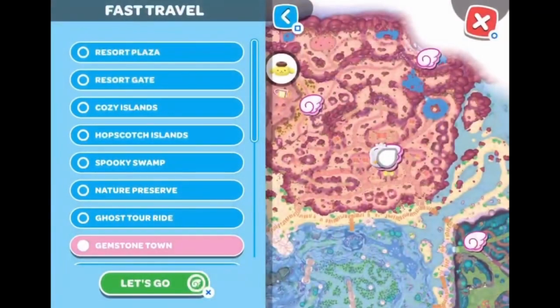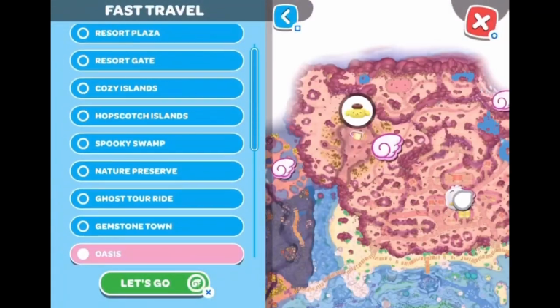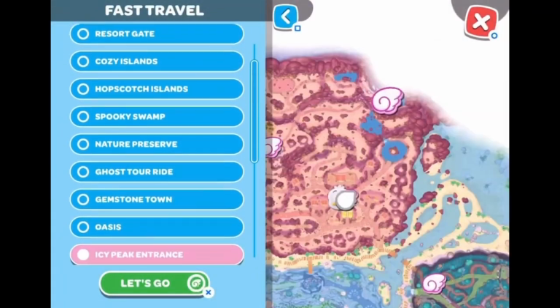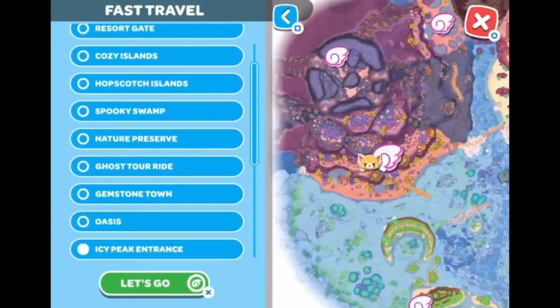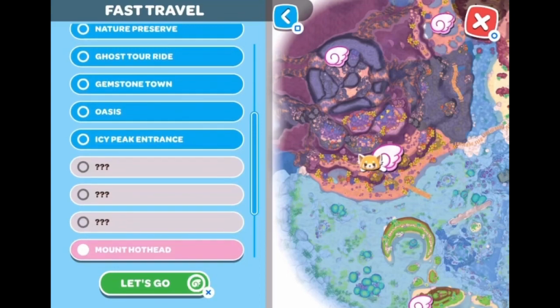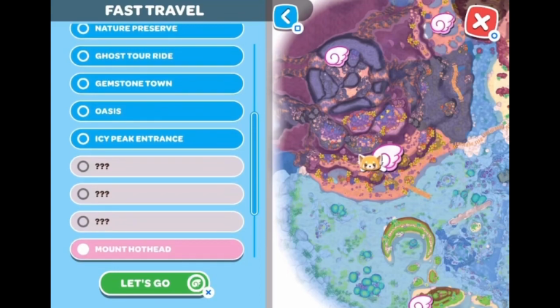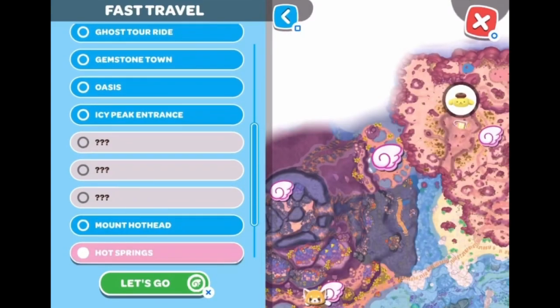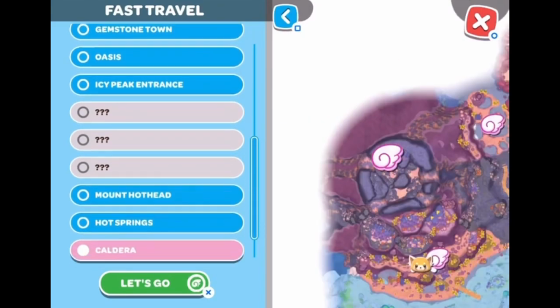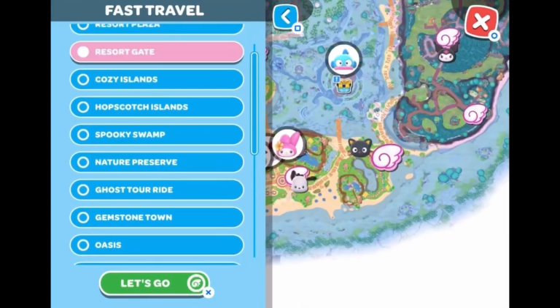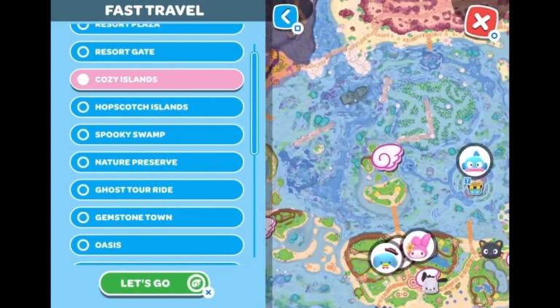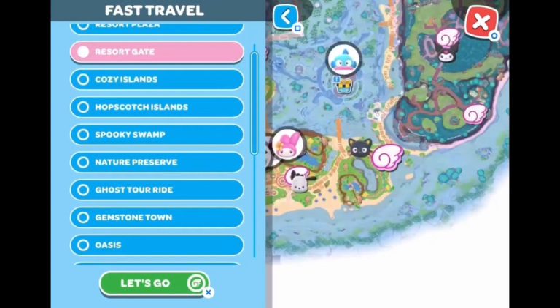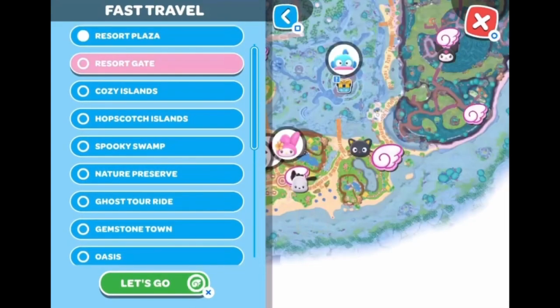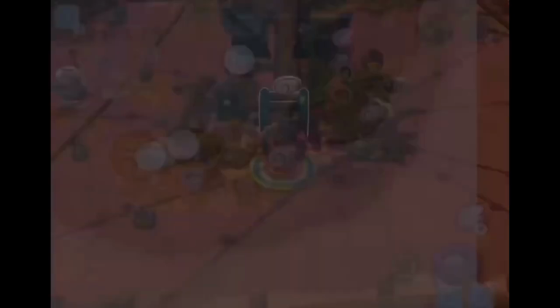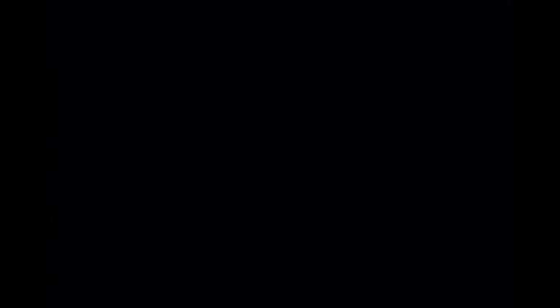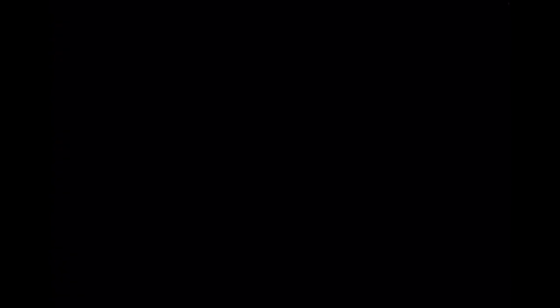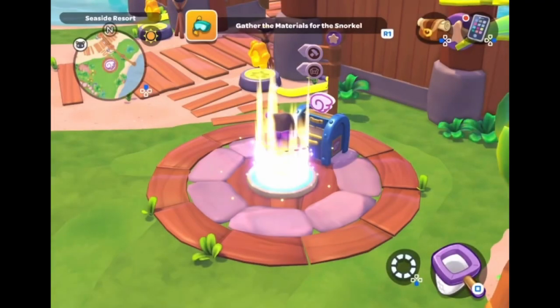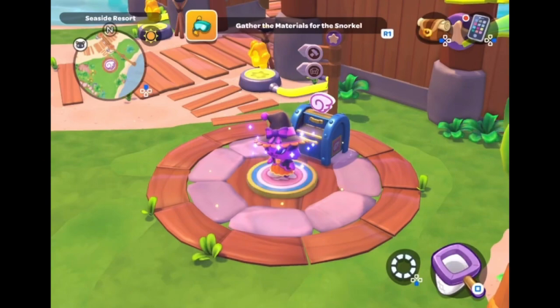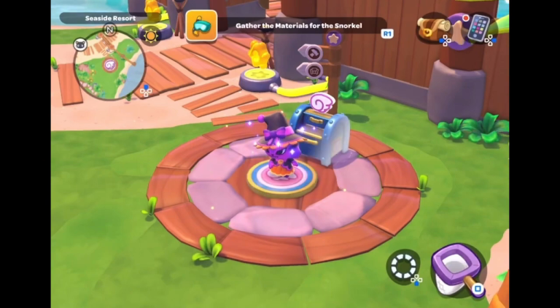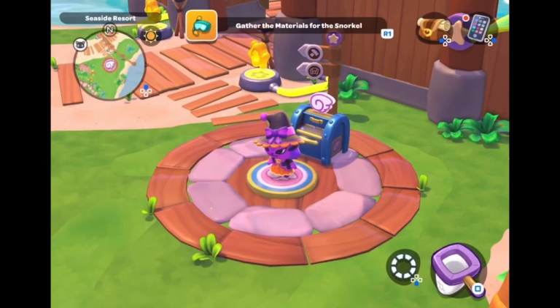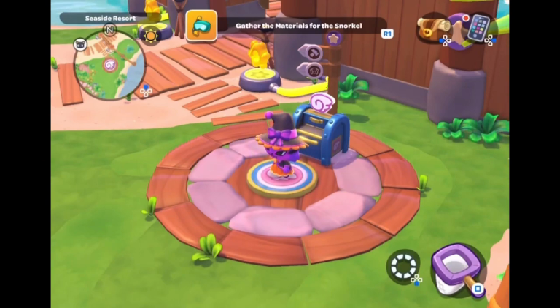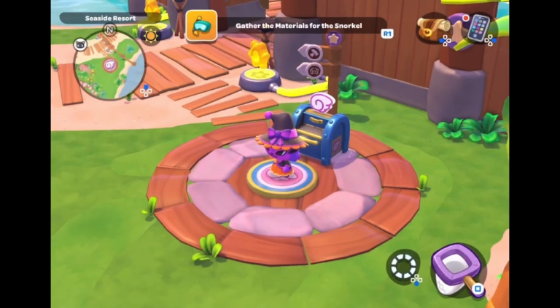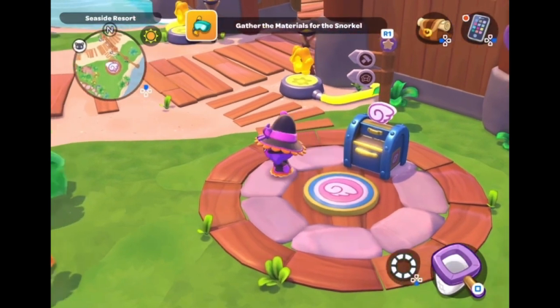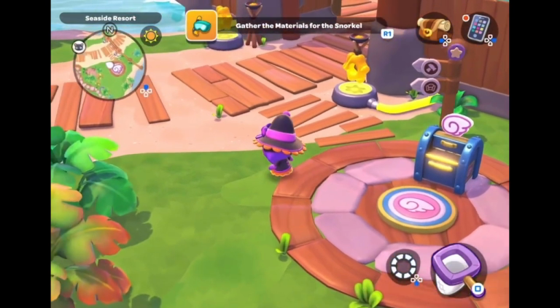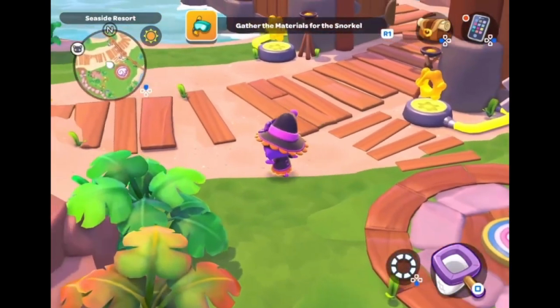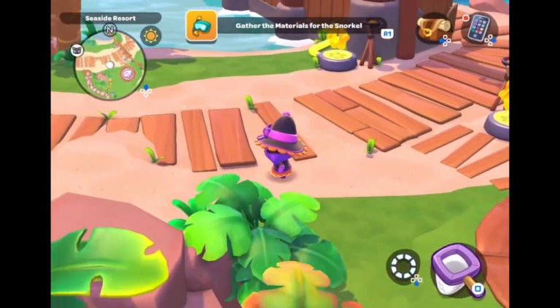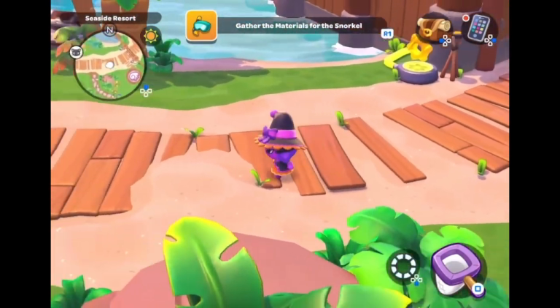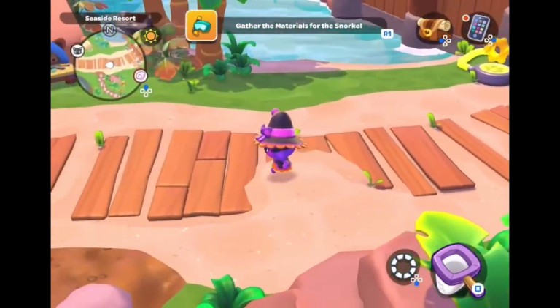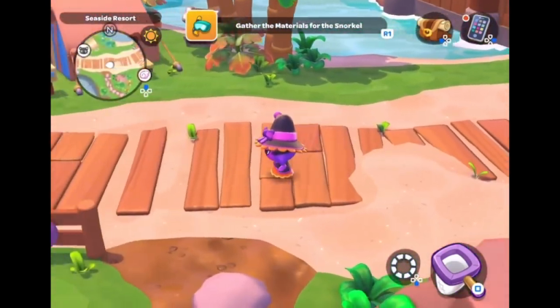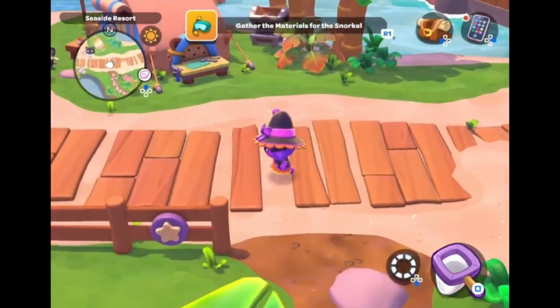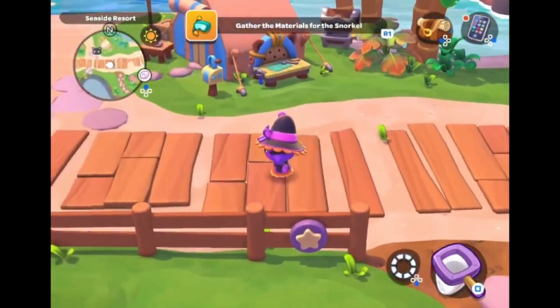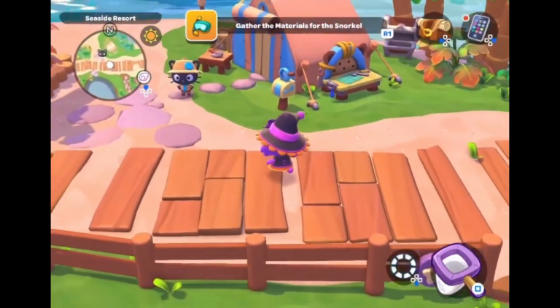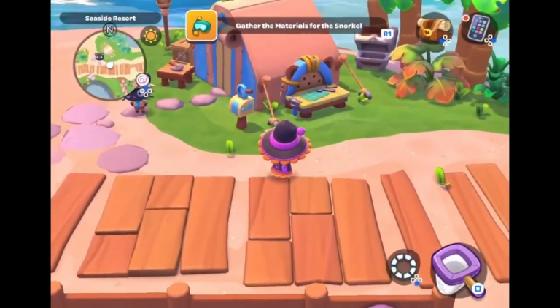You're going to need three iron ores for each ingot — one ingot takes three iron ores. I'm going back to the crafting table where Choco Cat is to show you how to make the ingot, because I feel like that was one of the hardest parts.